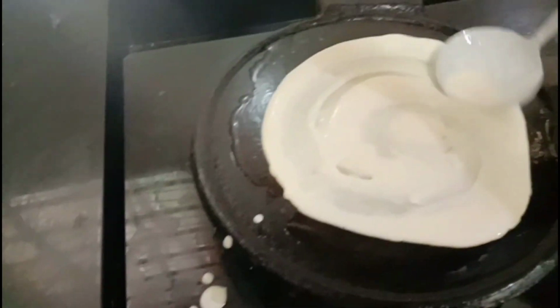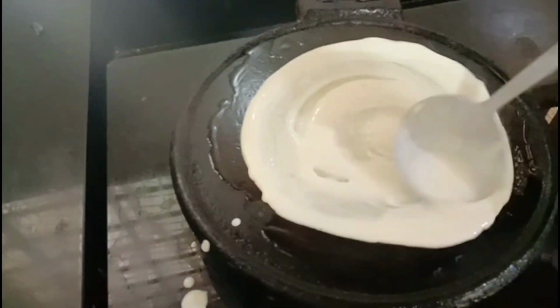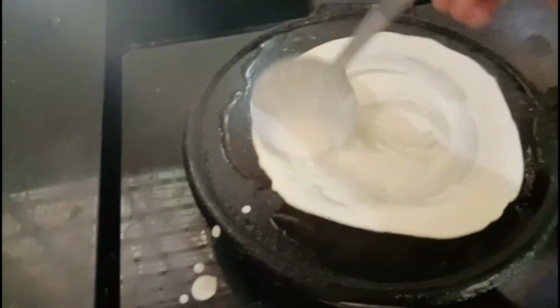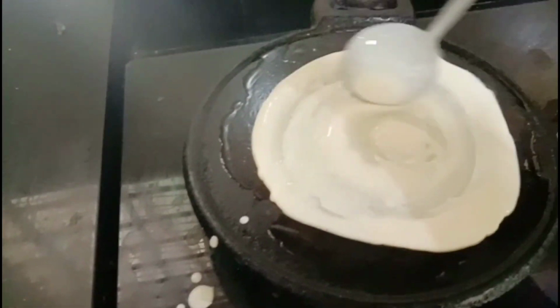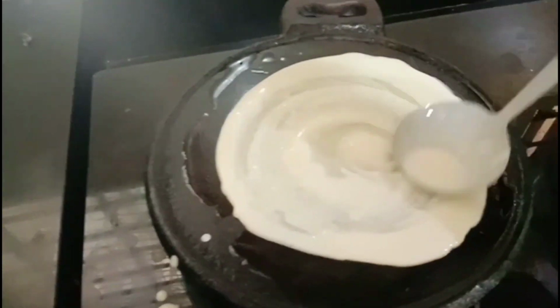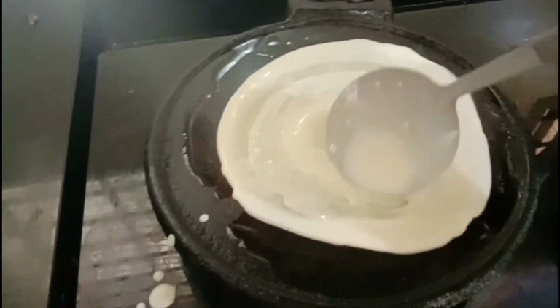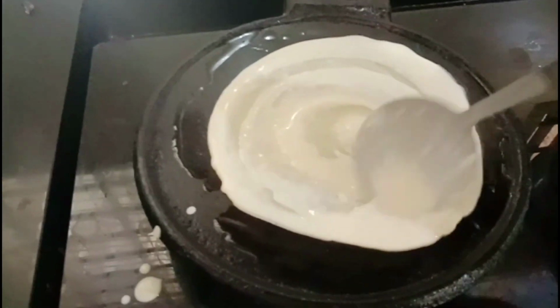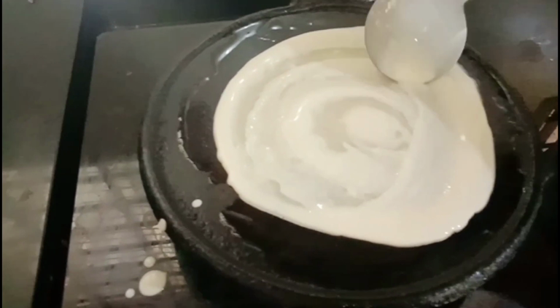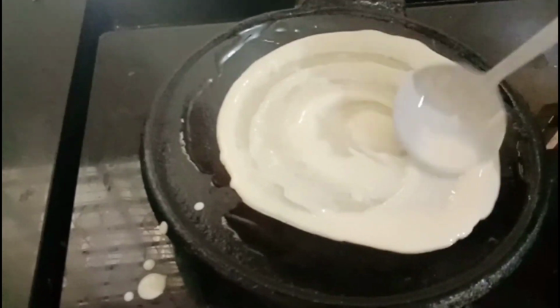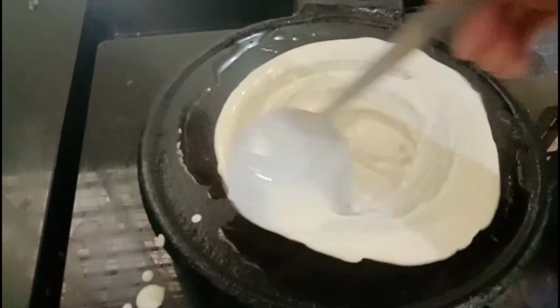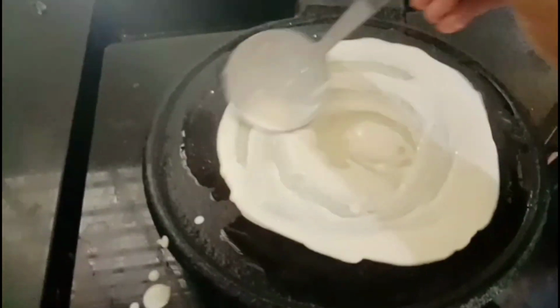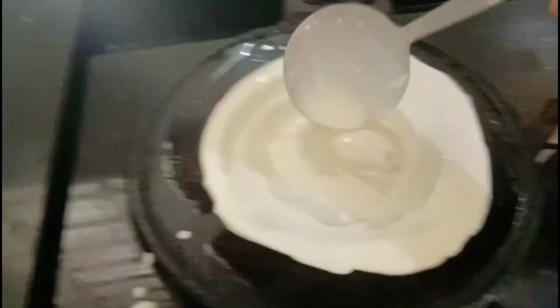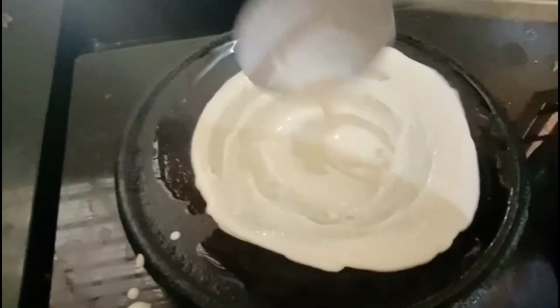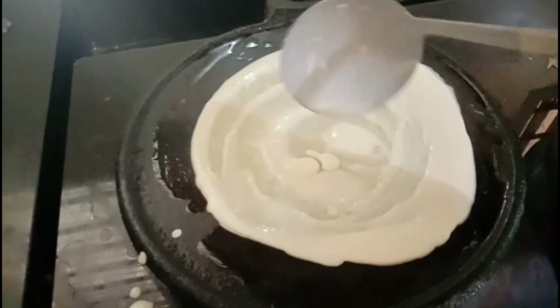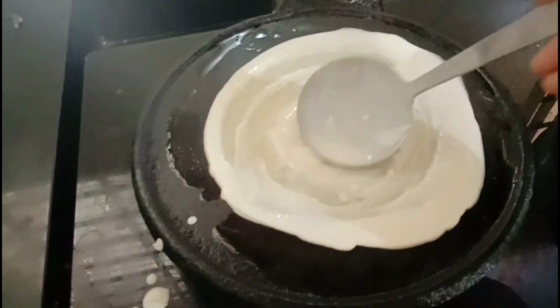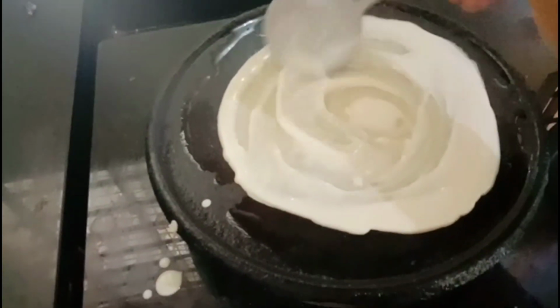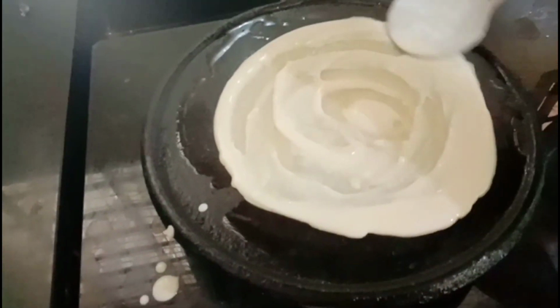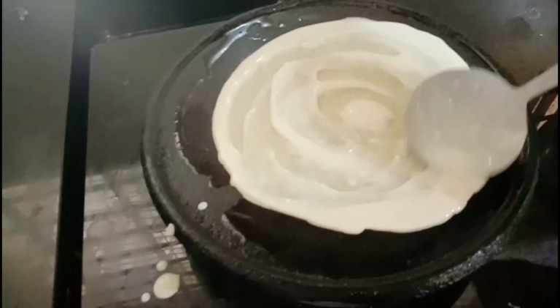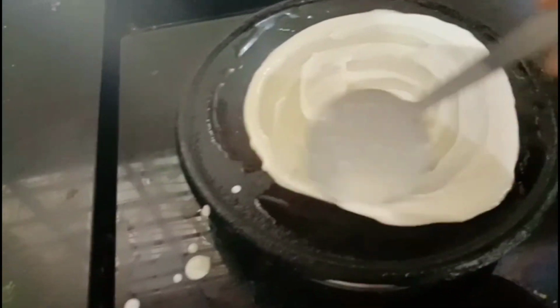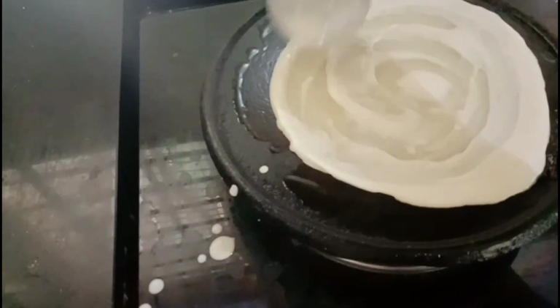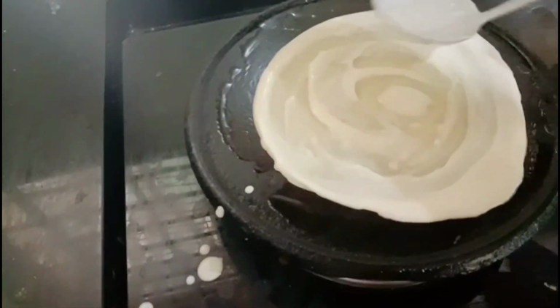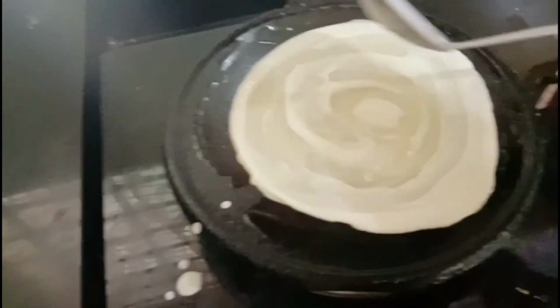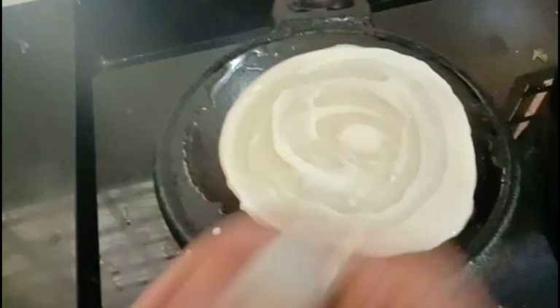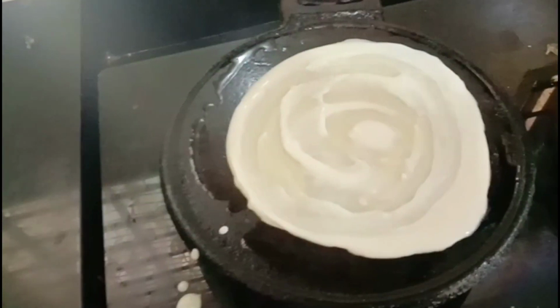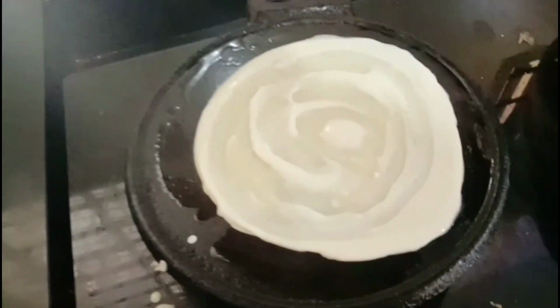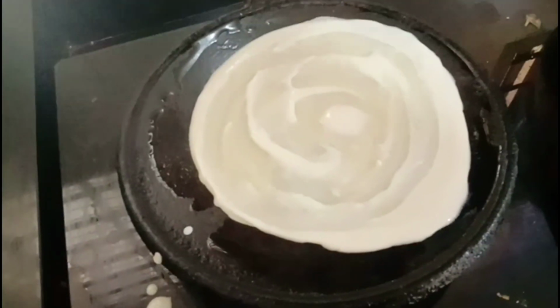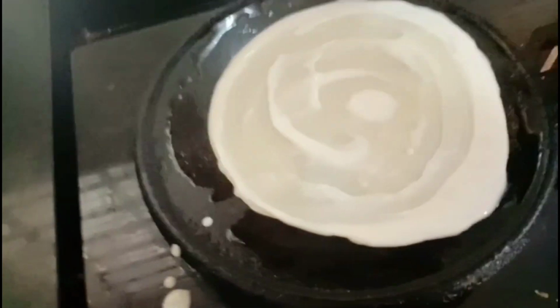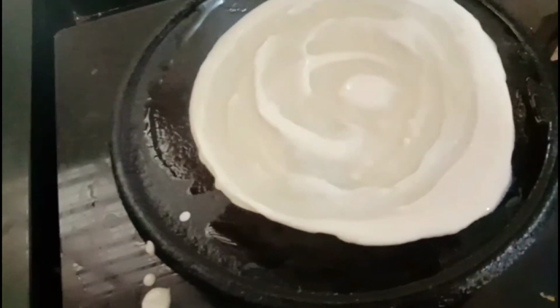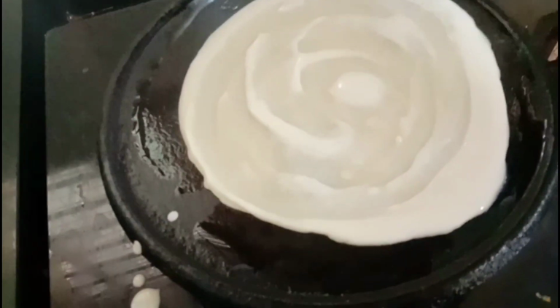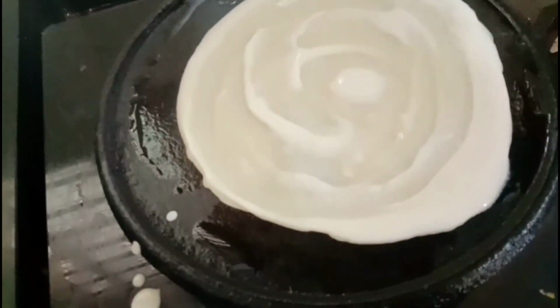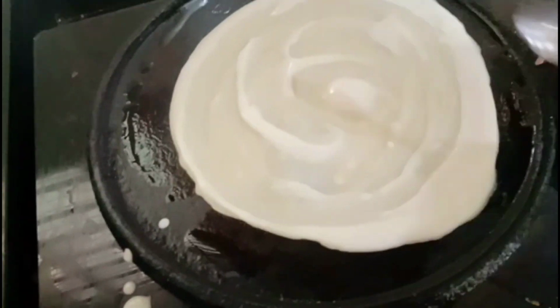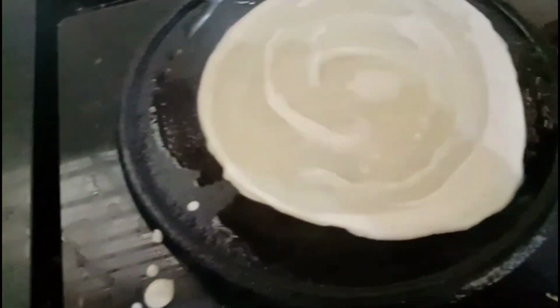Let the pot have a little oil. This is a little bit of pot.